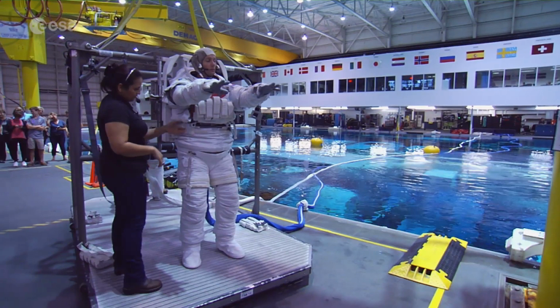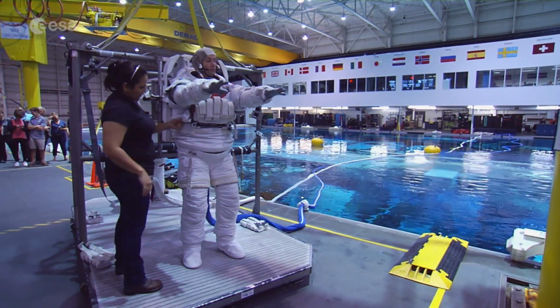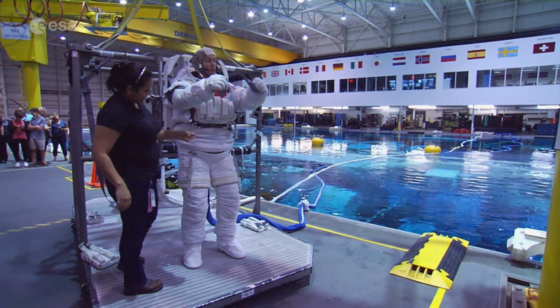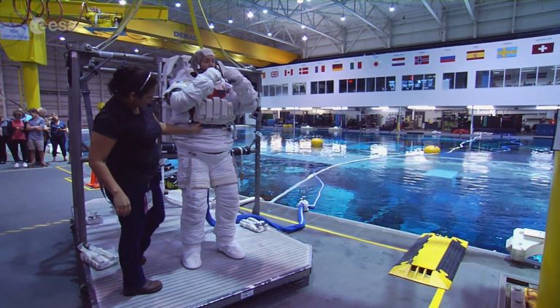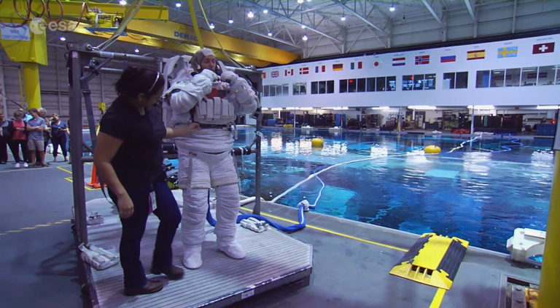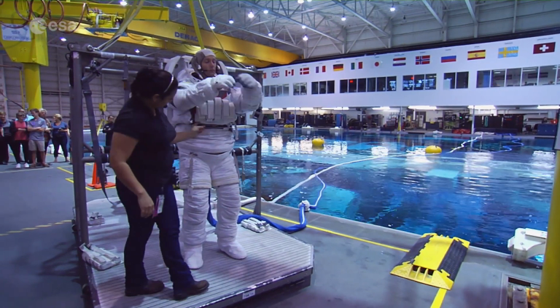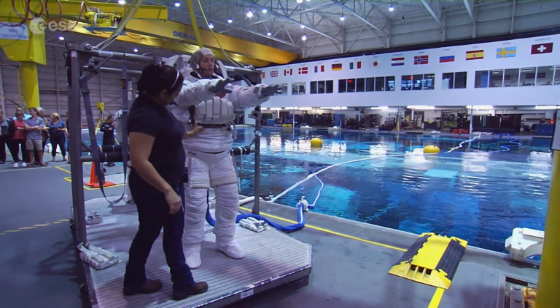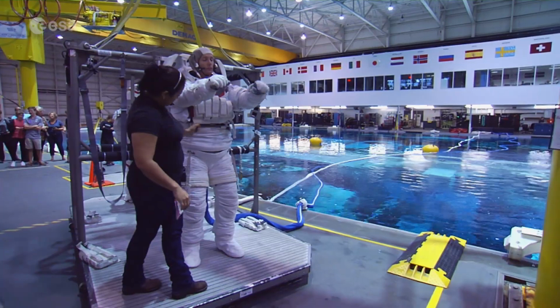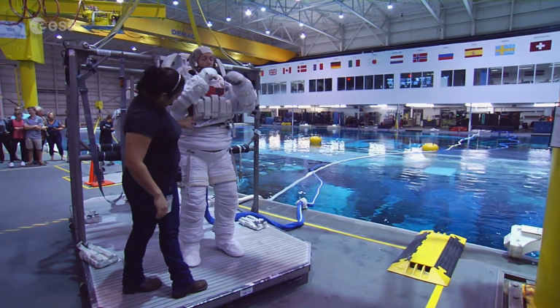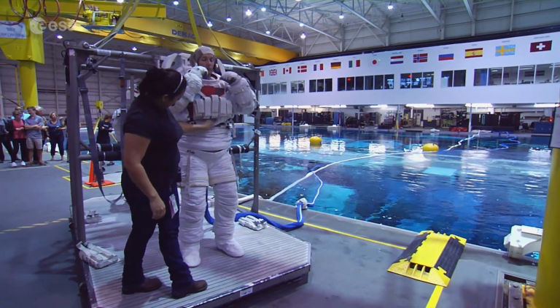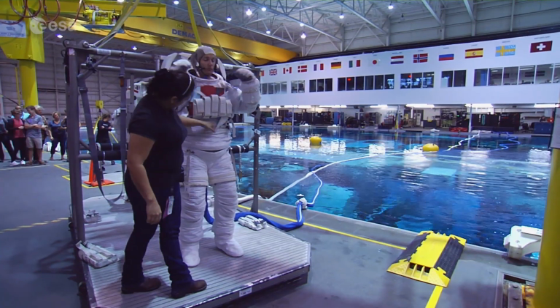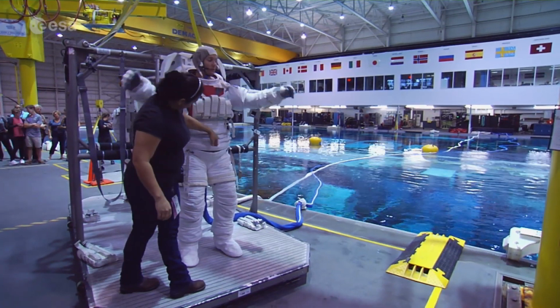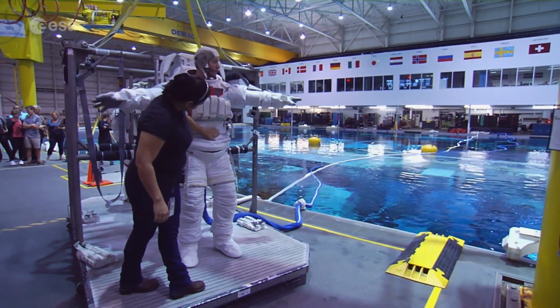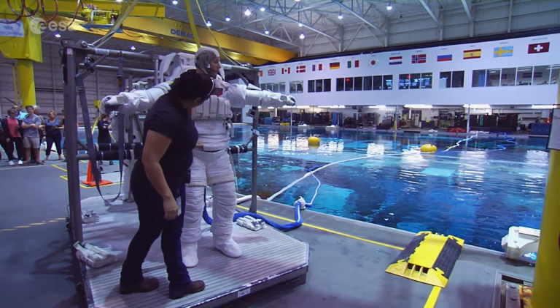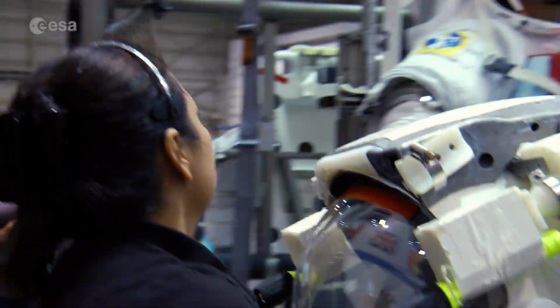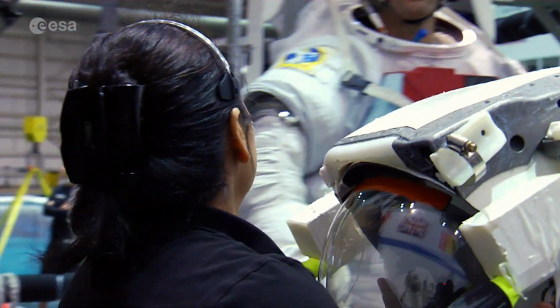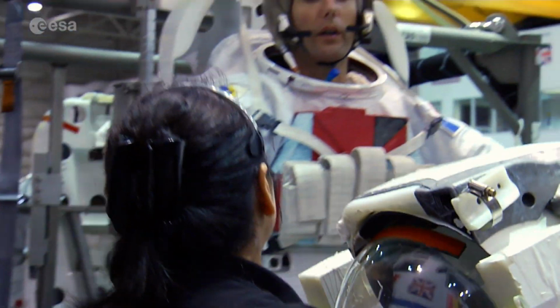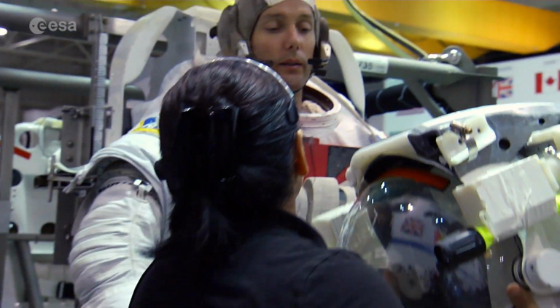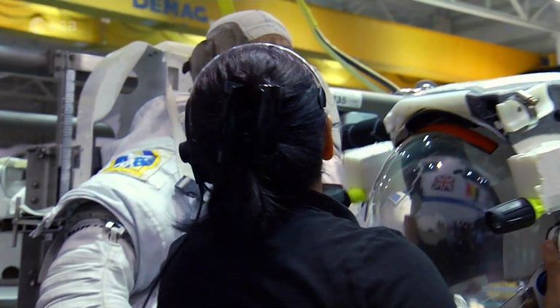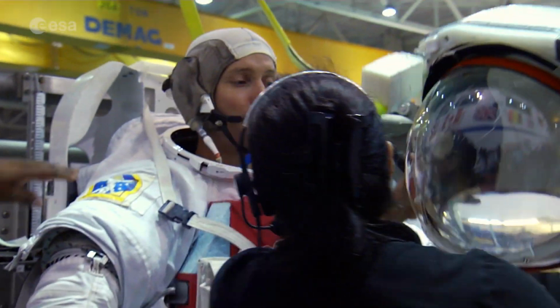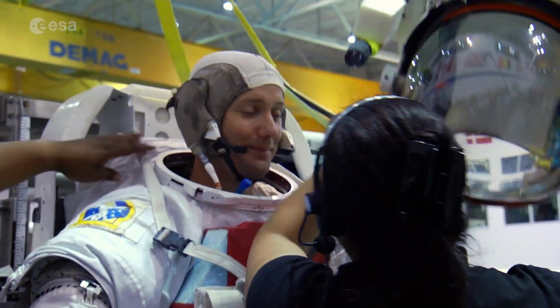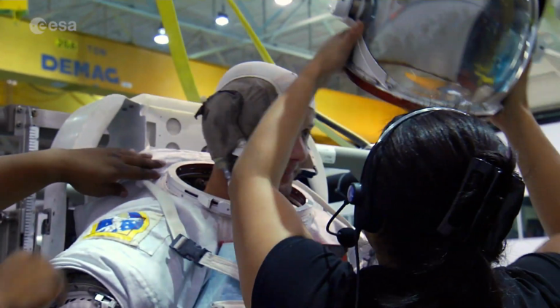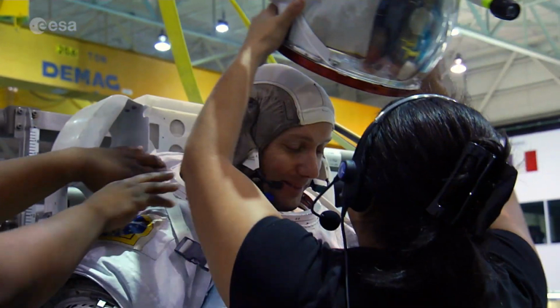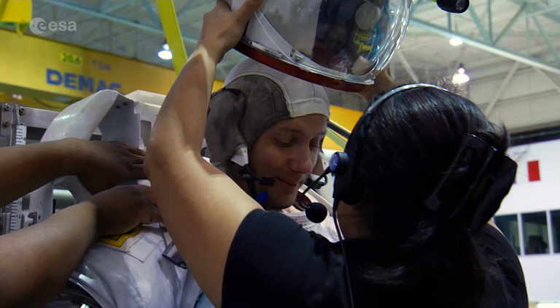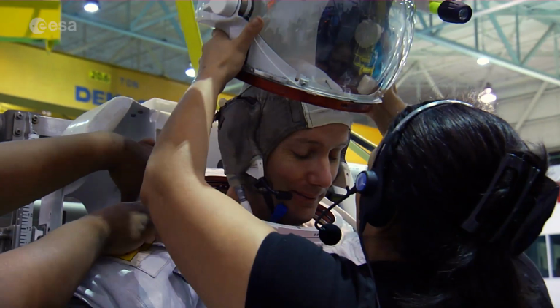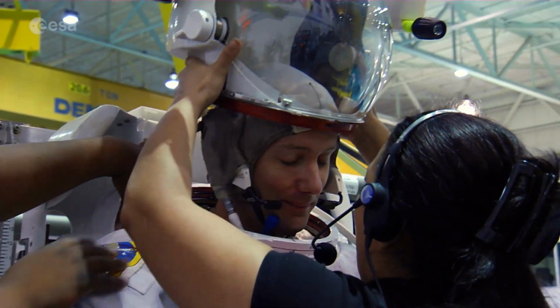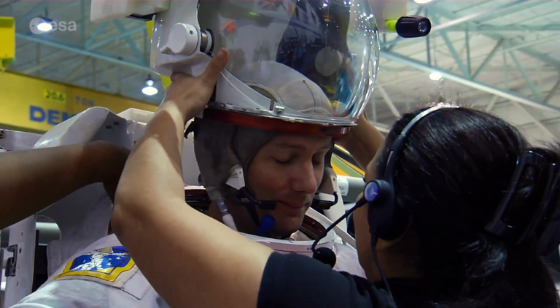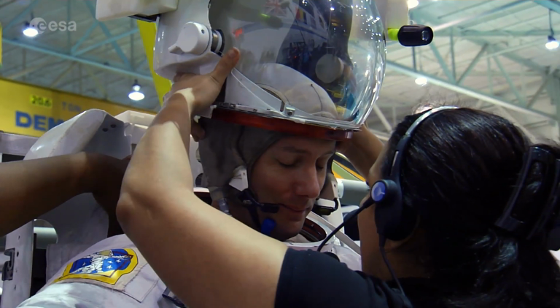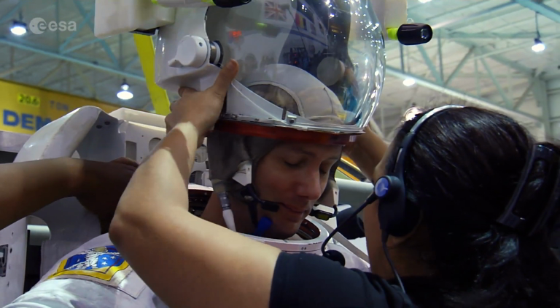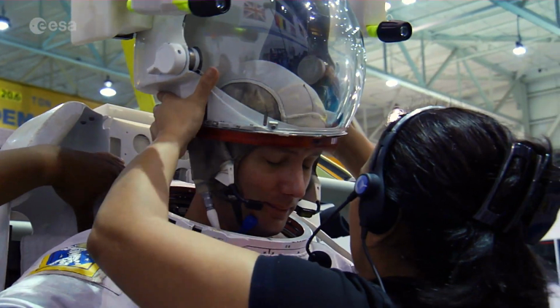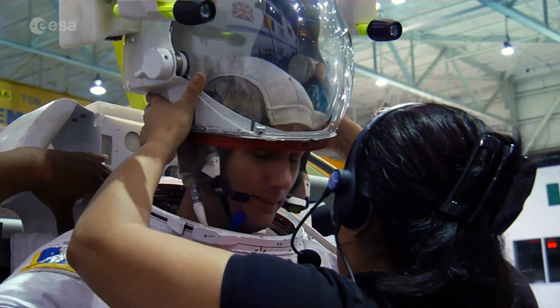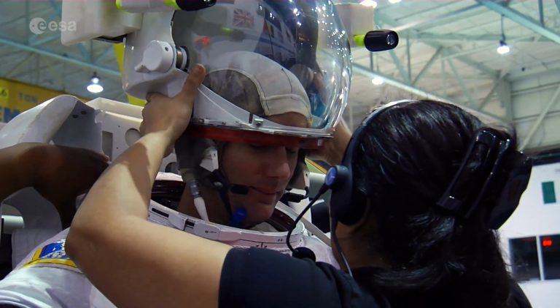Thomas also had to learn how to work inside an EVA suit, which provides astronauts with life support, mobility, and communications whilst working outside the station.